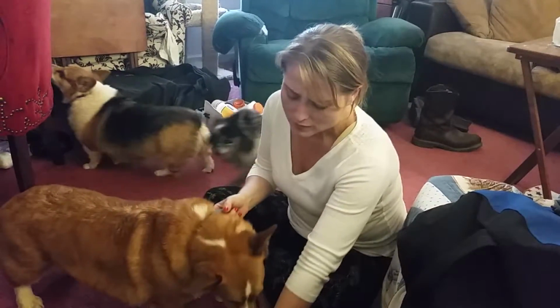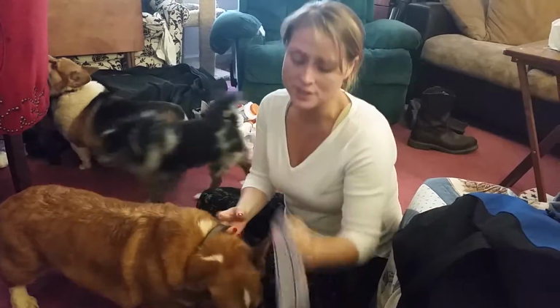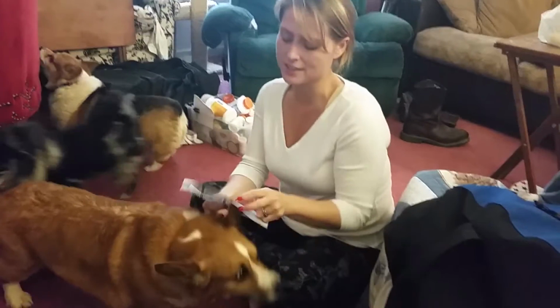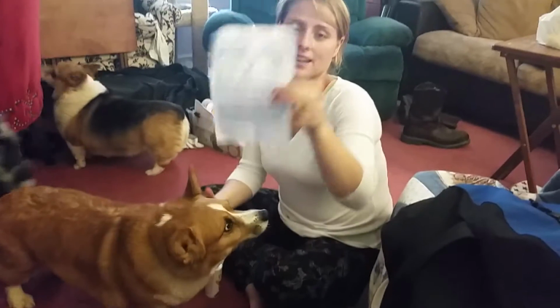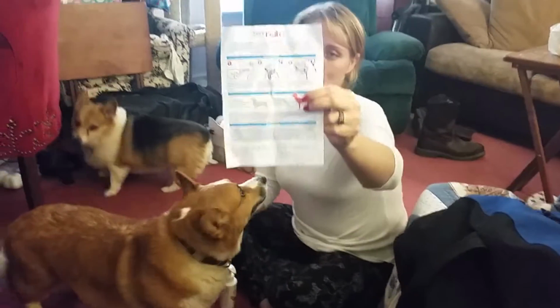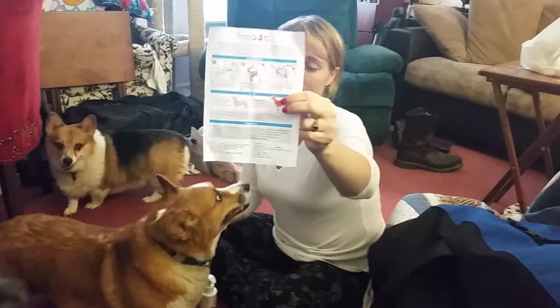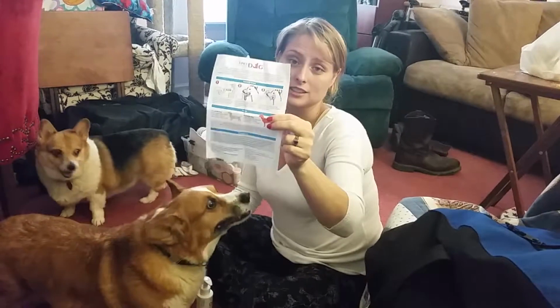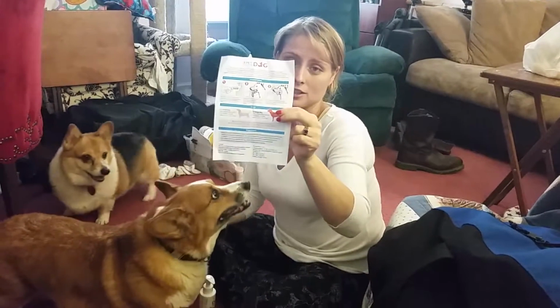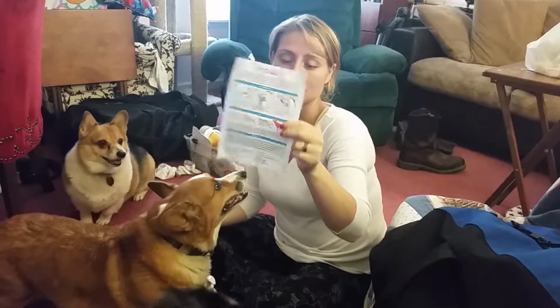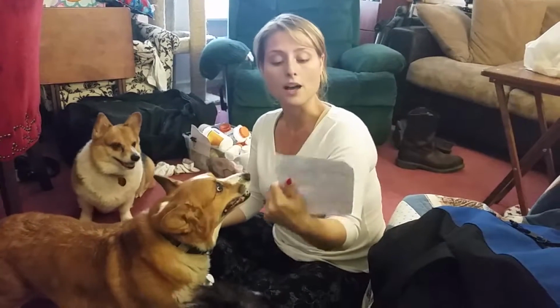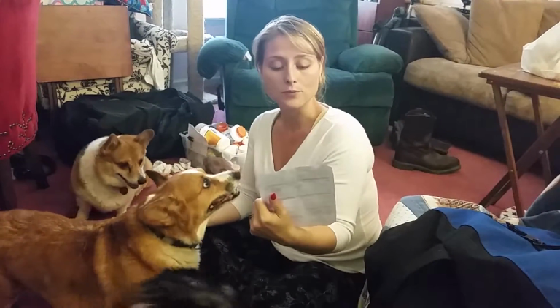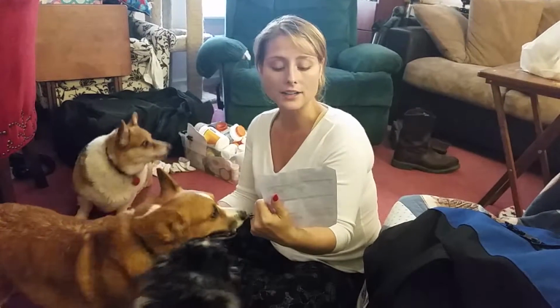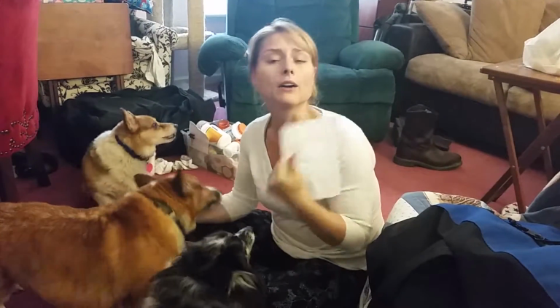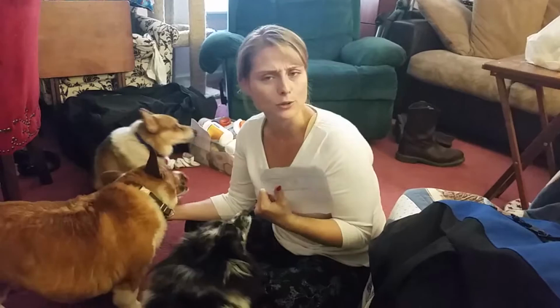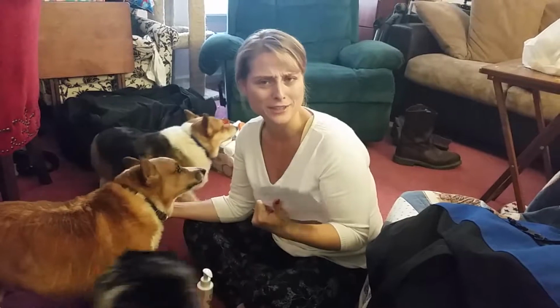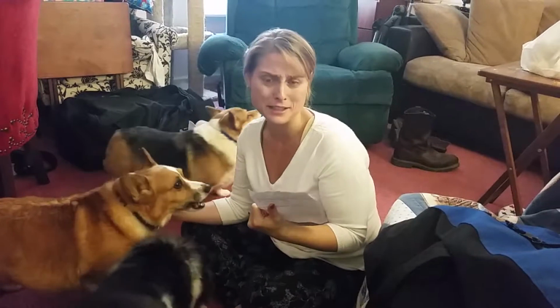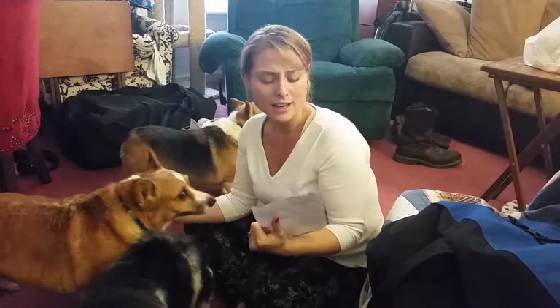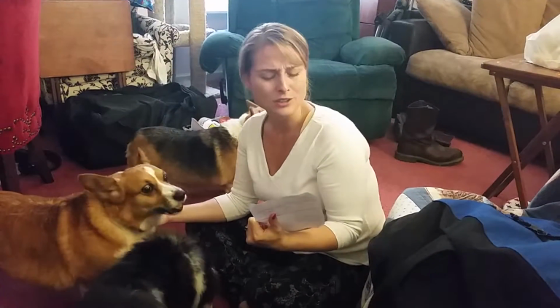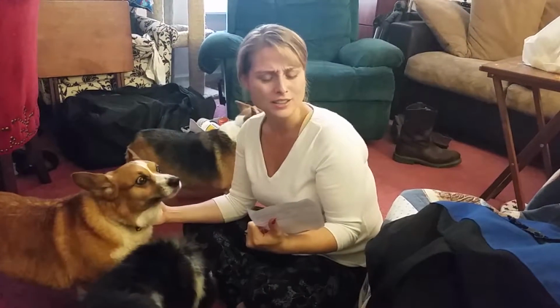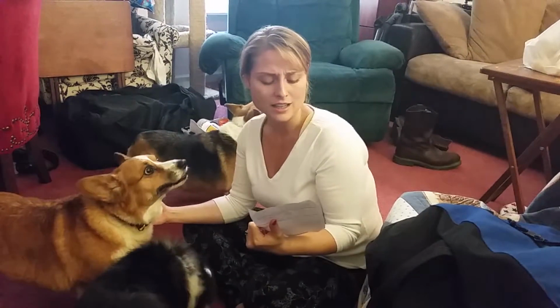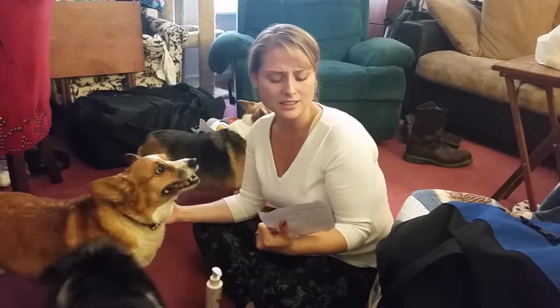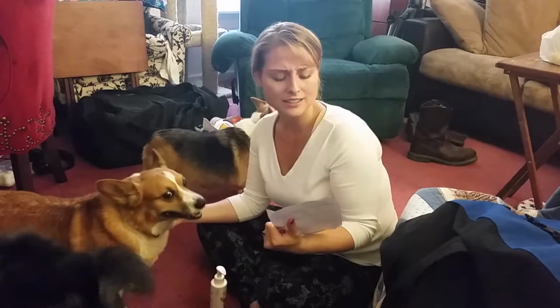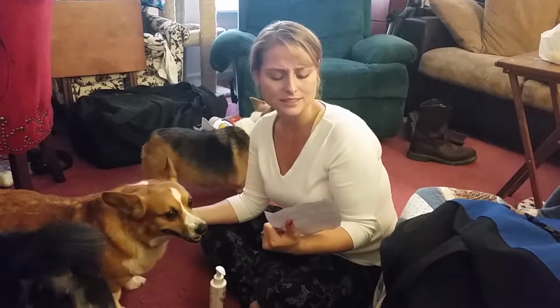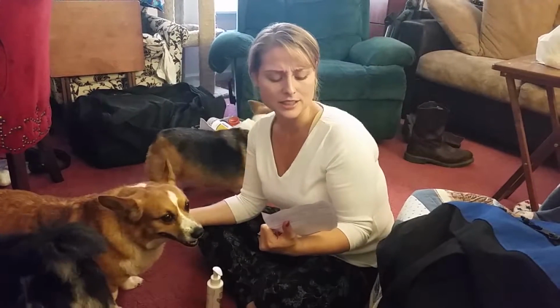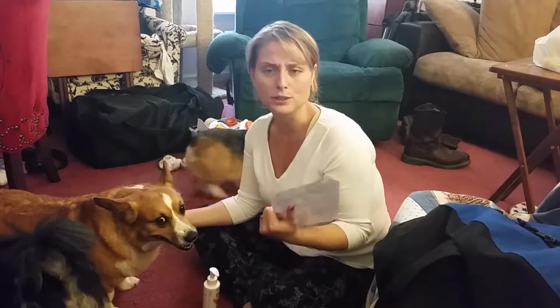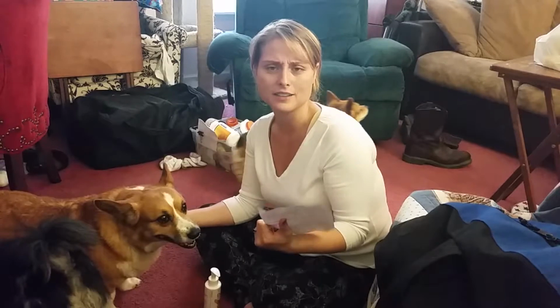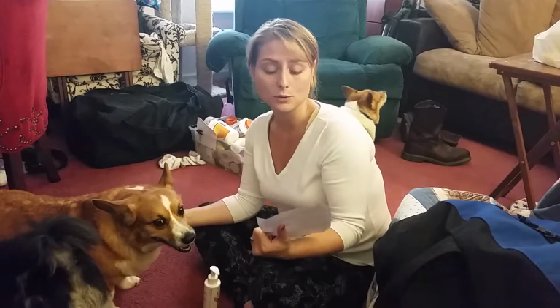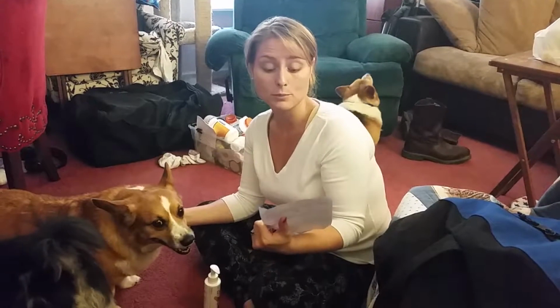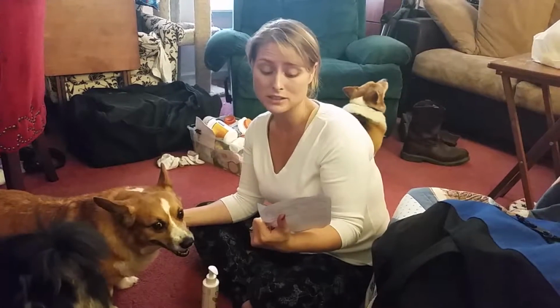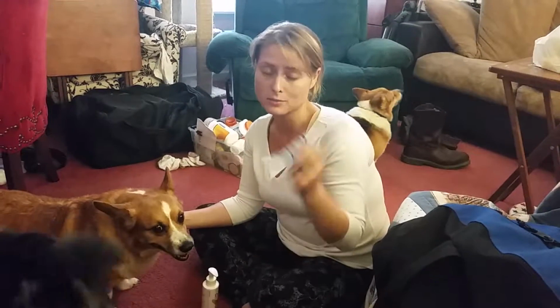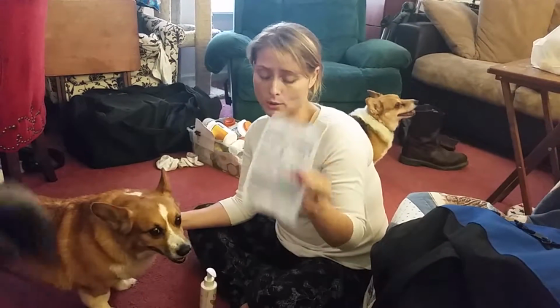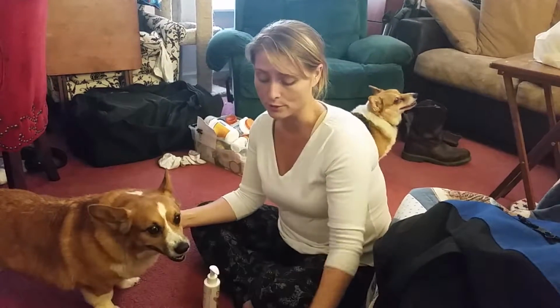The first thing is, it comes with some pretty detailed instructions. I don't know how helpful it would actually be. Little dogs — it's really not that helpful; with big dogs, probably more helpful.